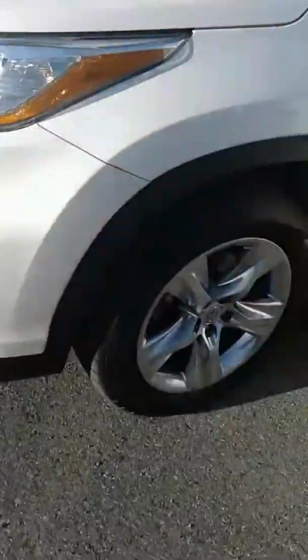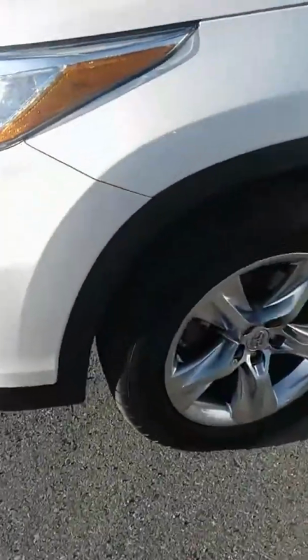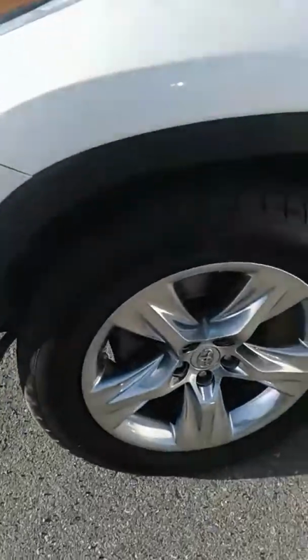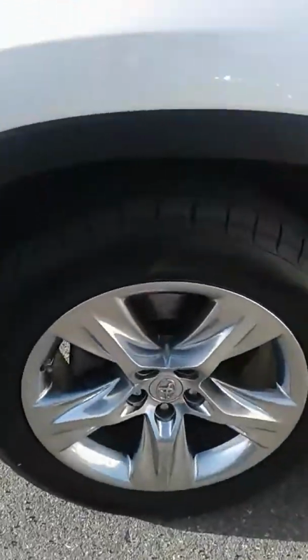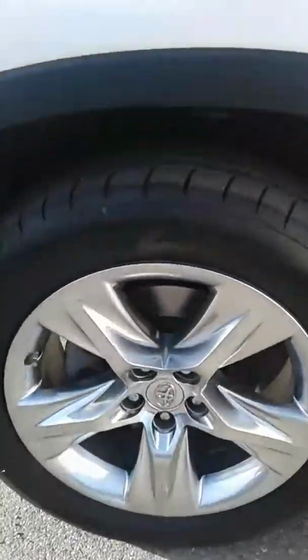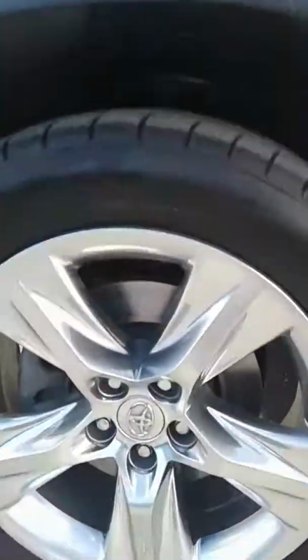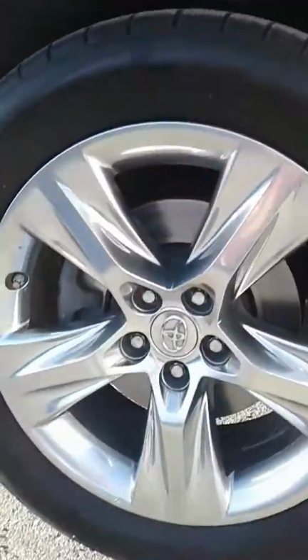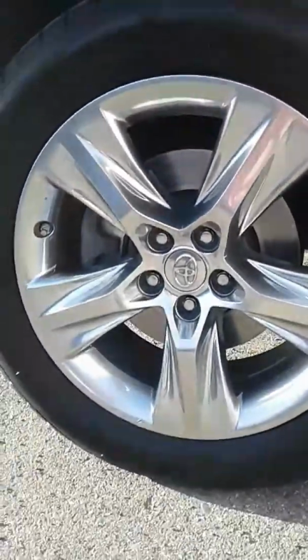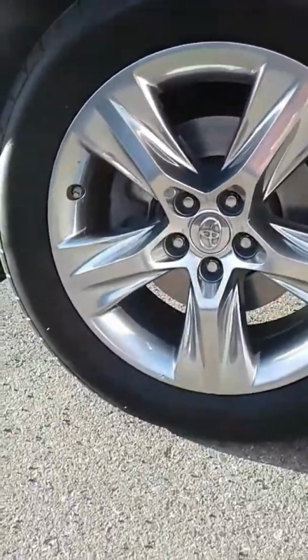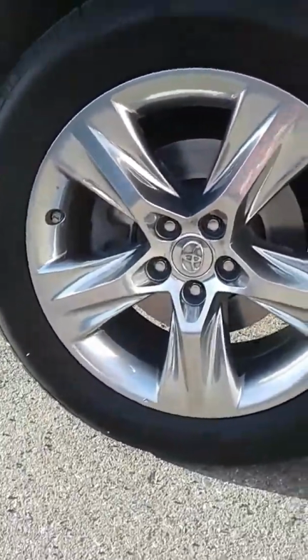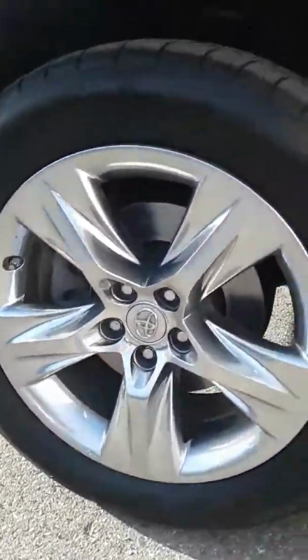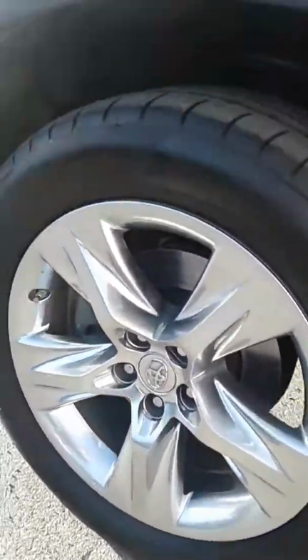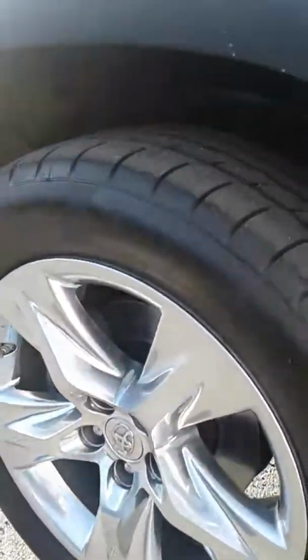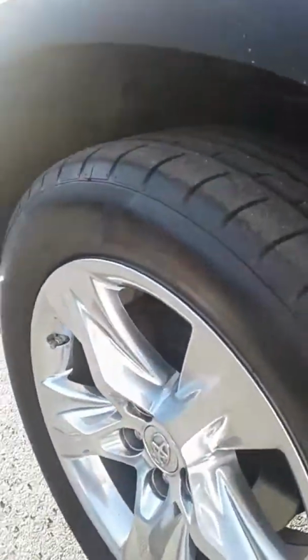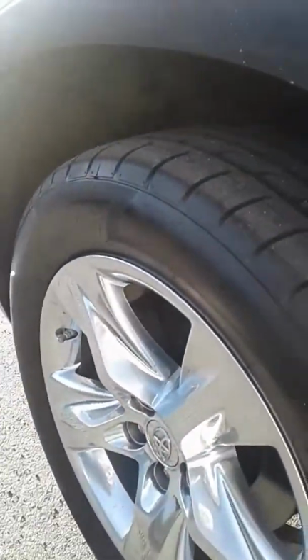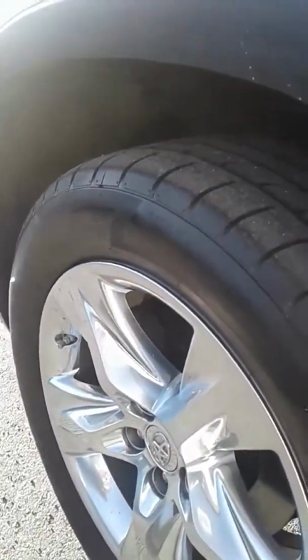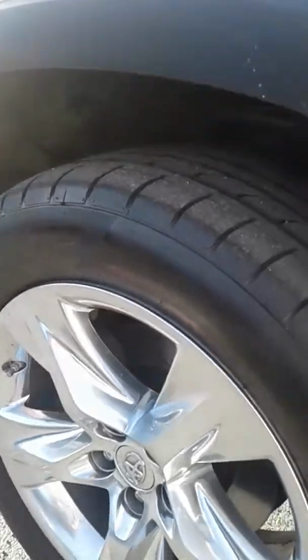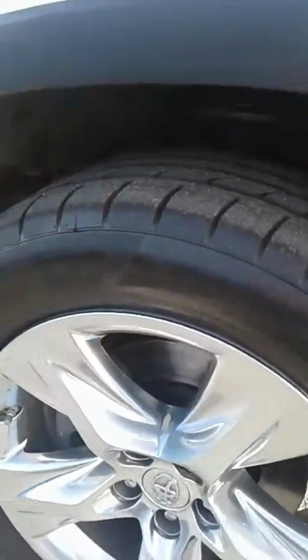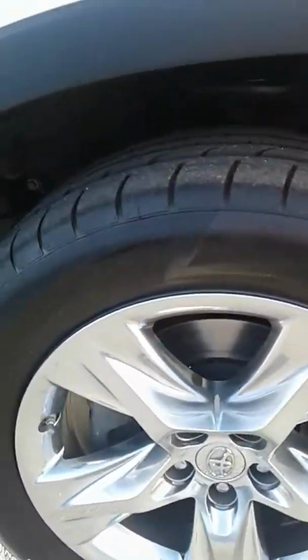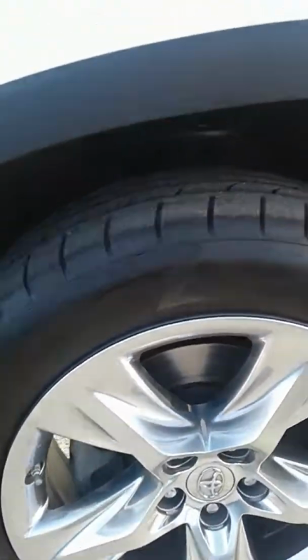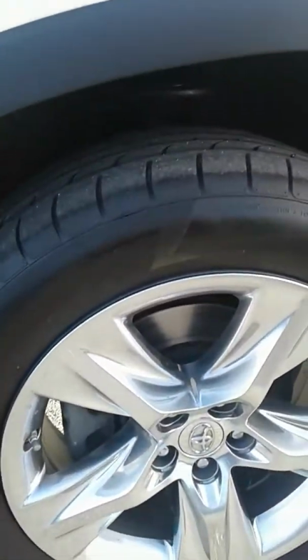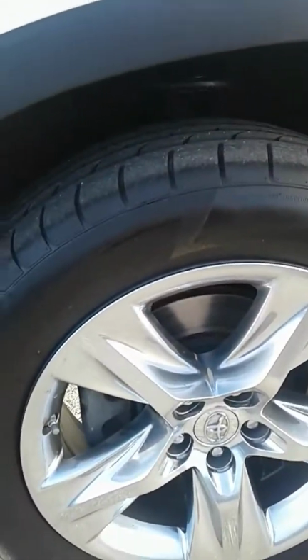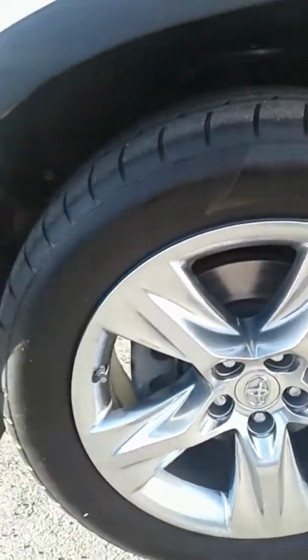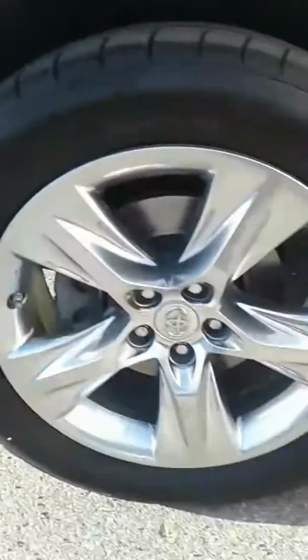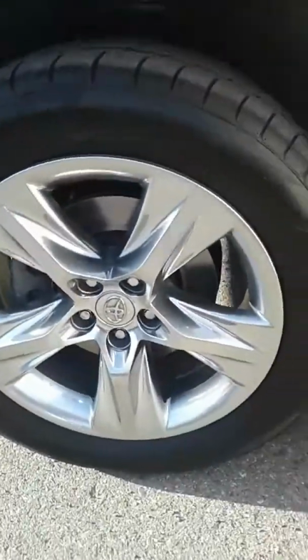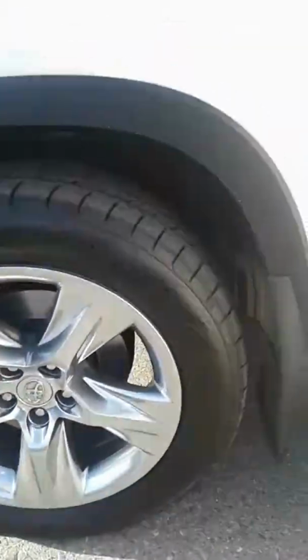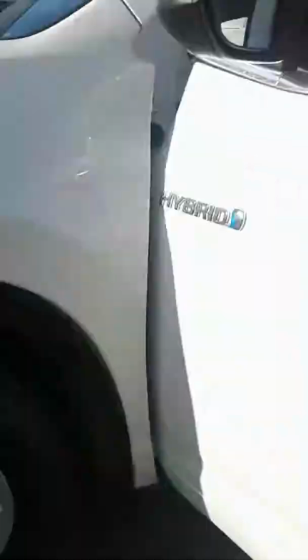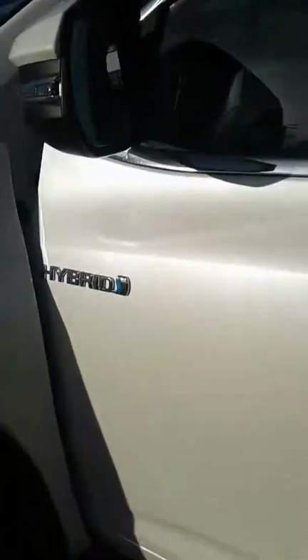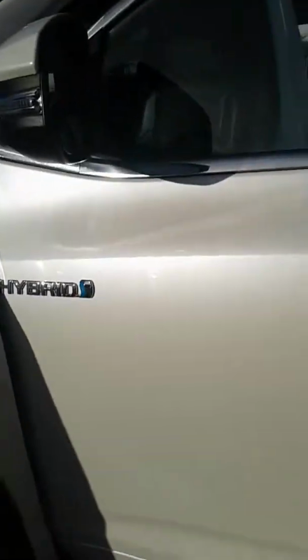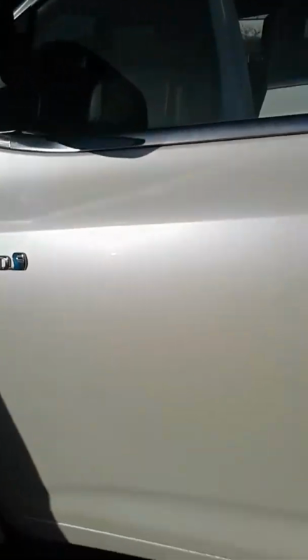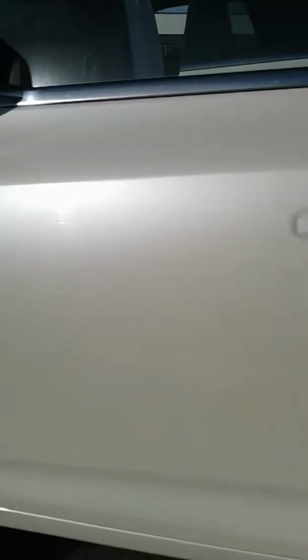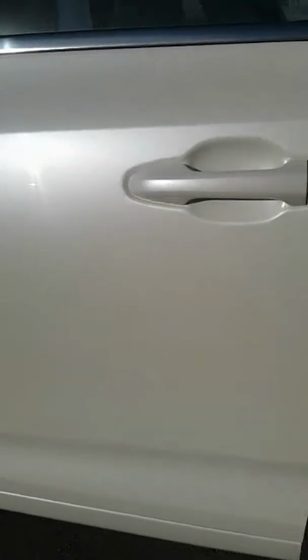I'm going to look at the wheels and tires here for you. As you can see, tread depth is good on these. Outside look at the door here.